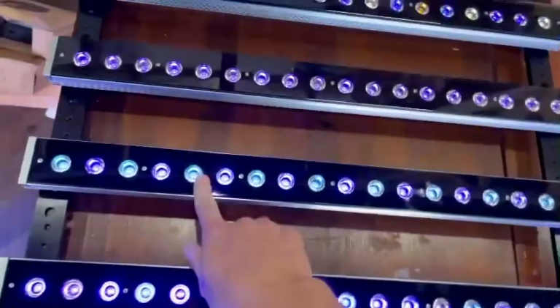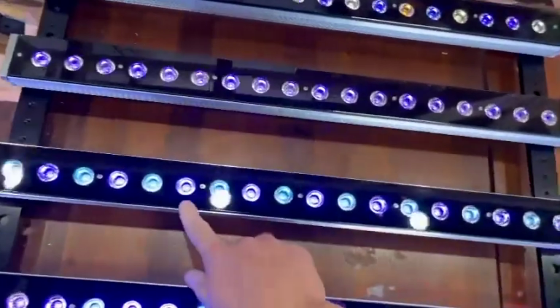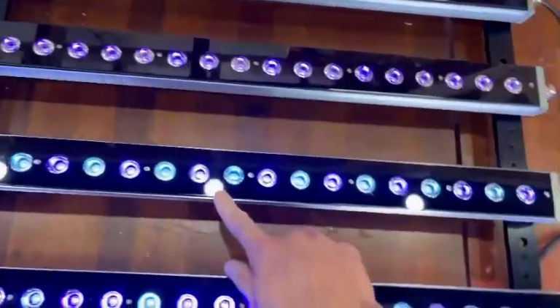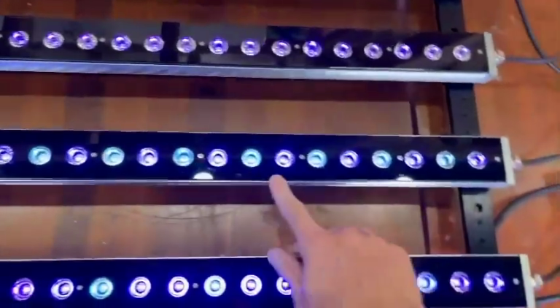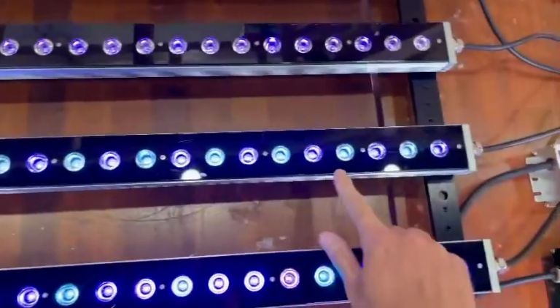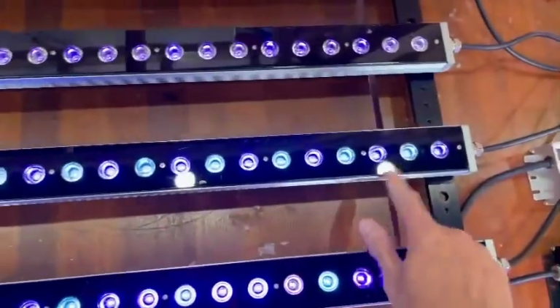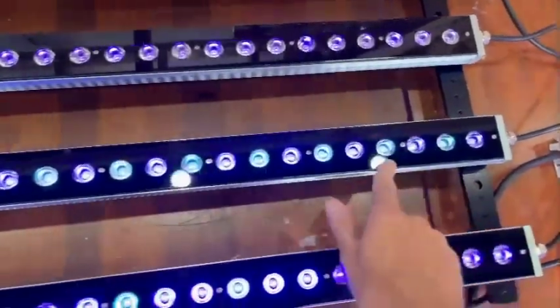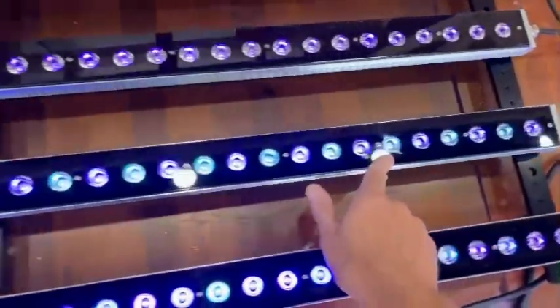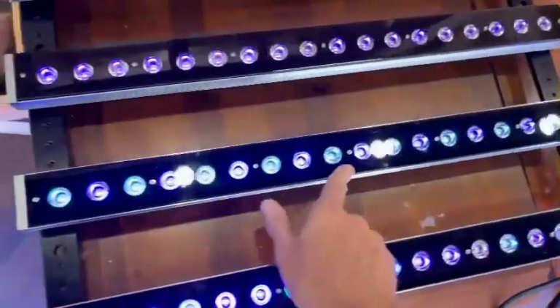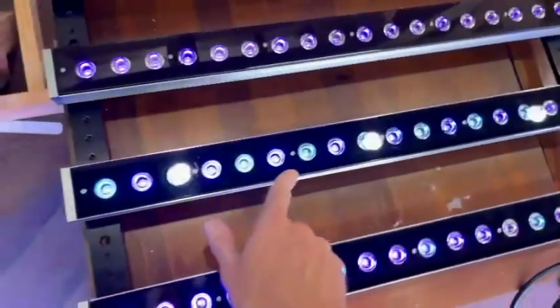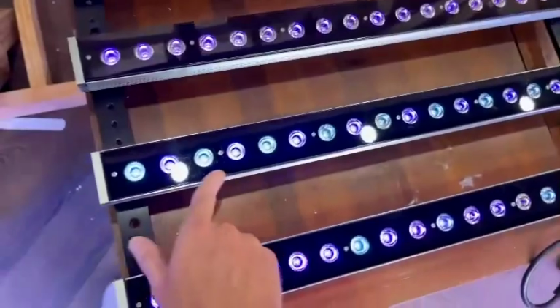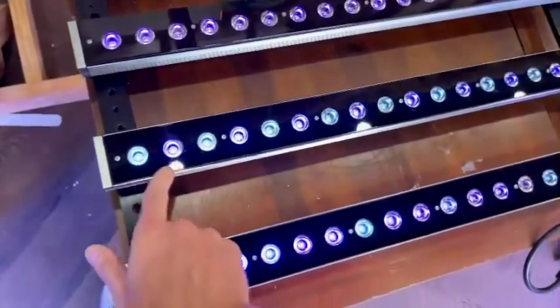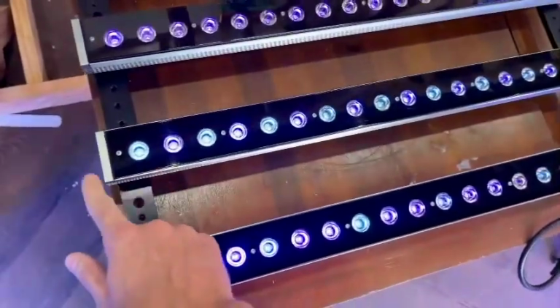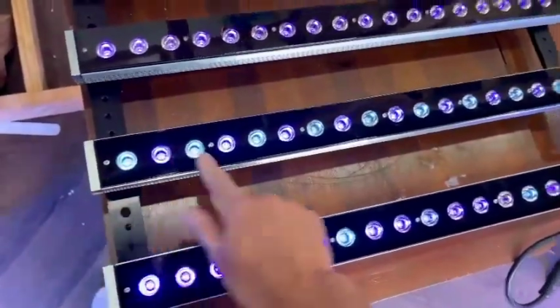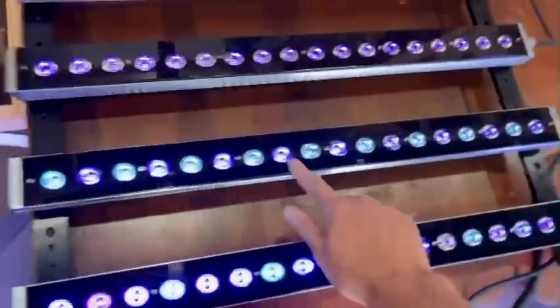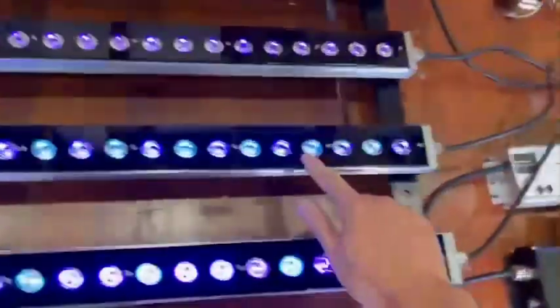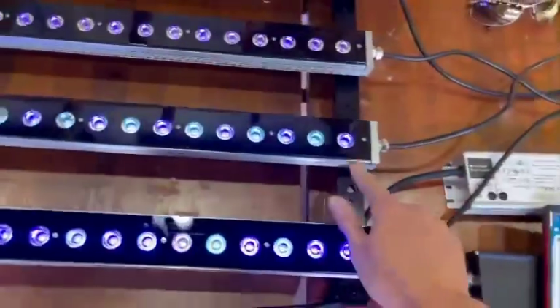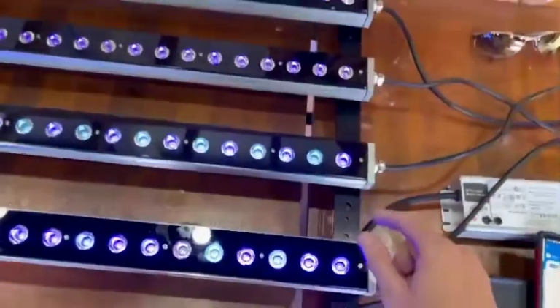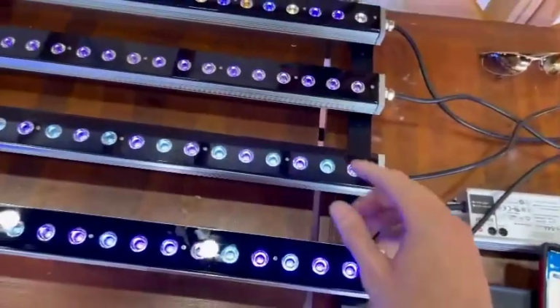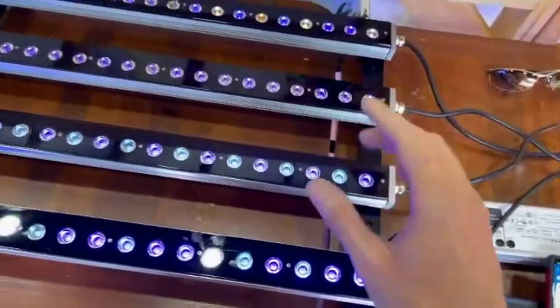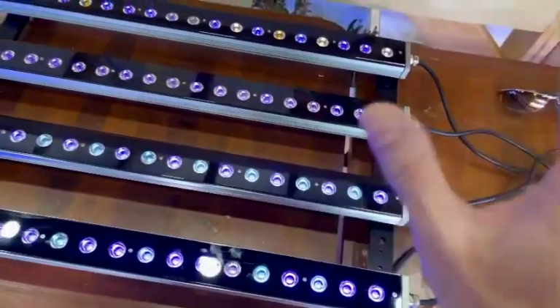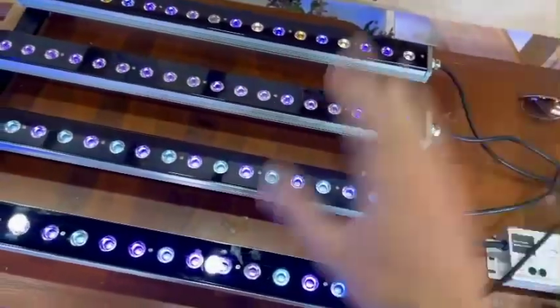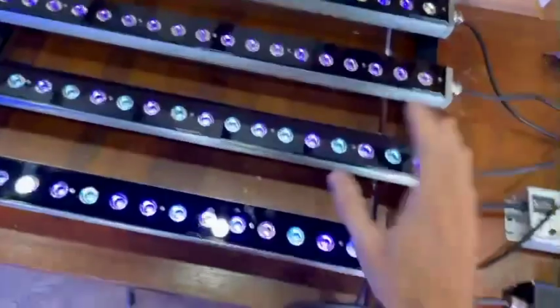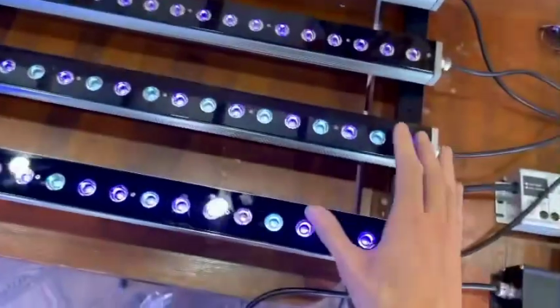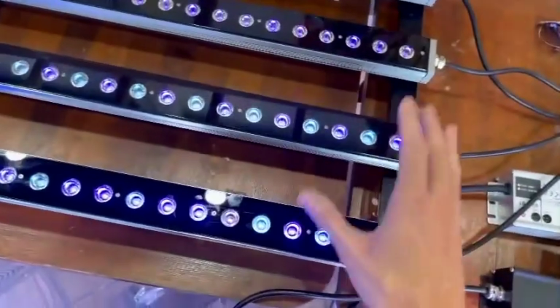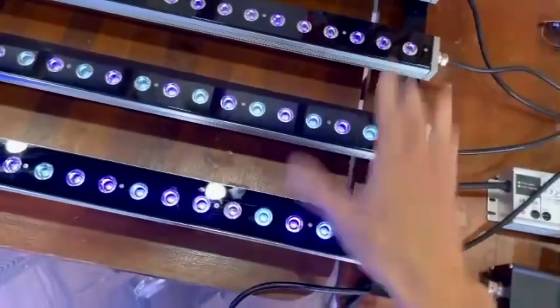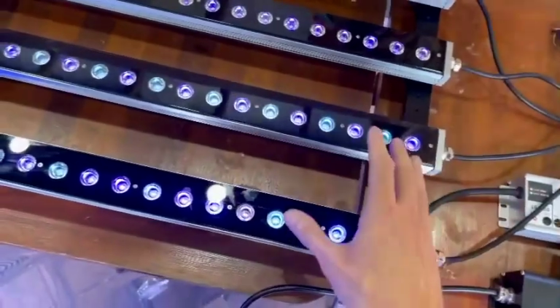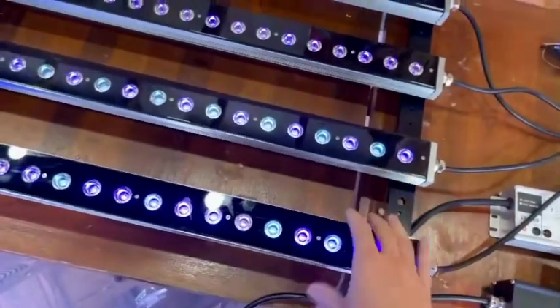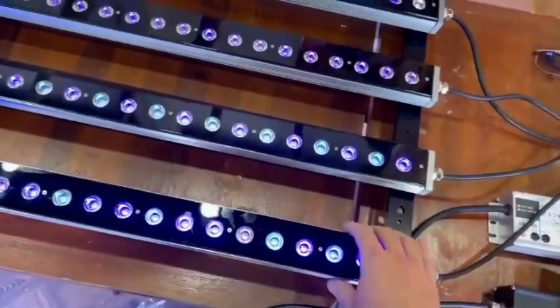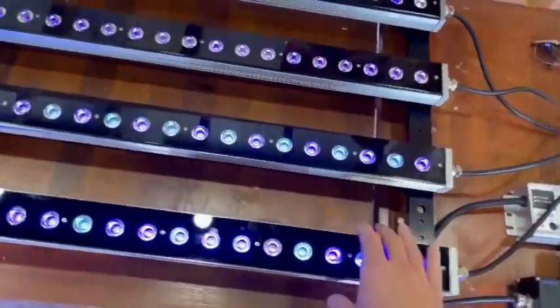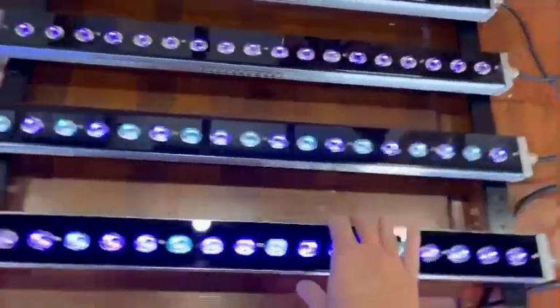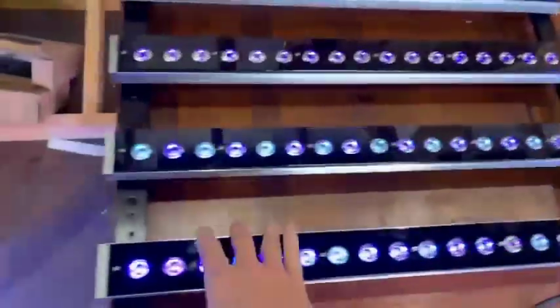On the blue sky channel here, it's got two different shades of blue. It's very hard to see on the camera, but in real life it's very, very clear and you can see exactly what you're looking at.